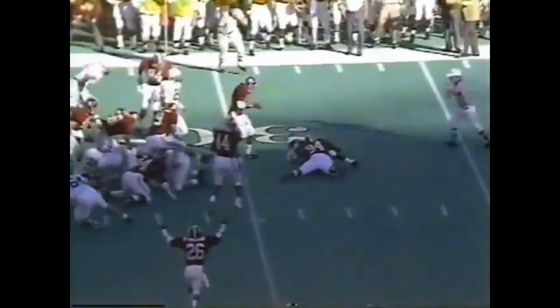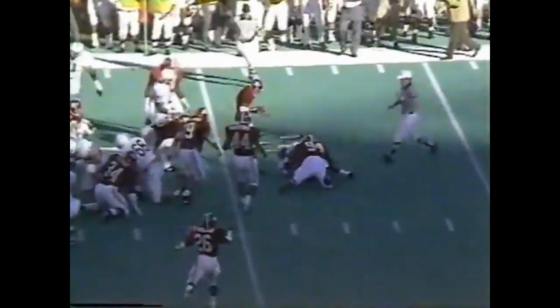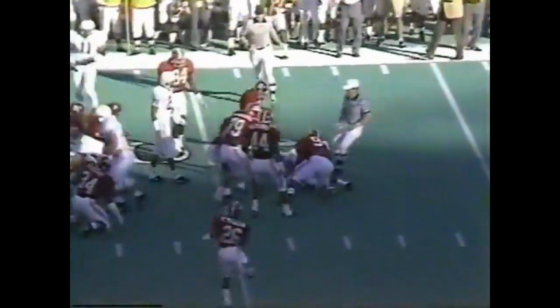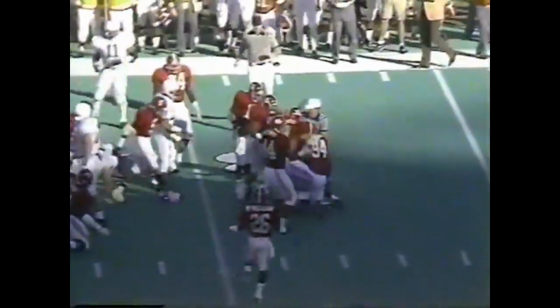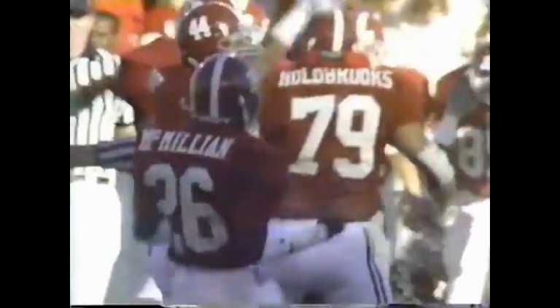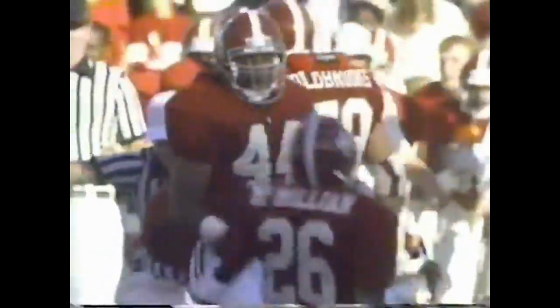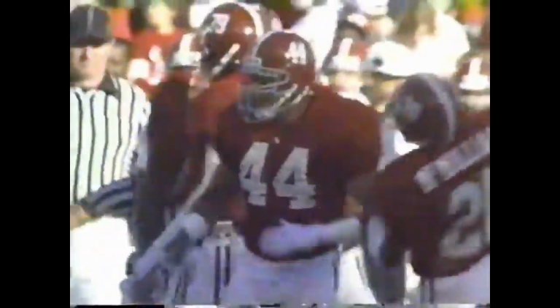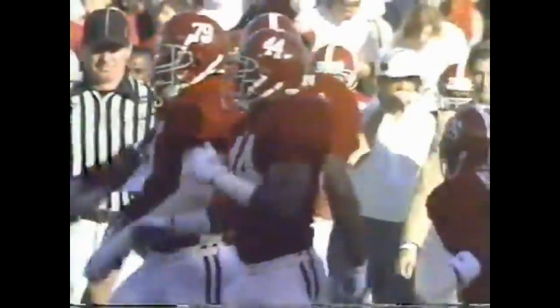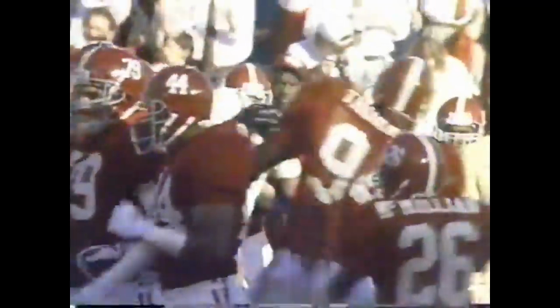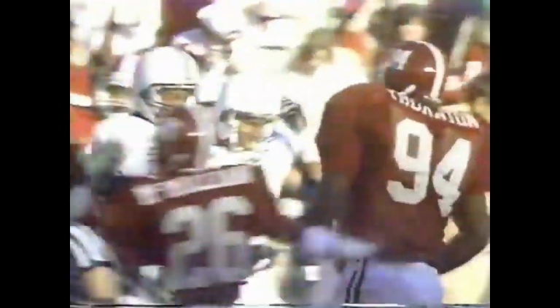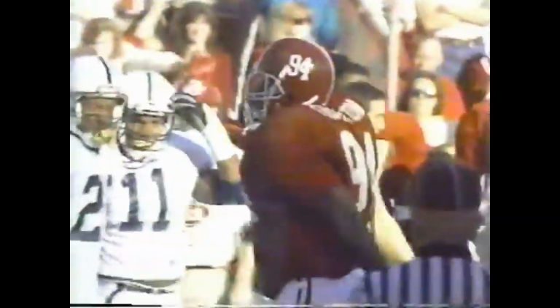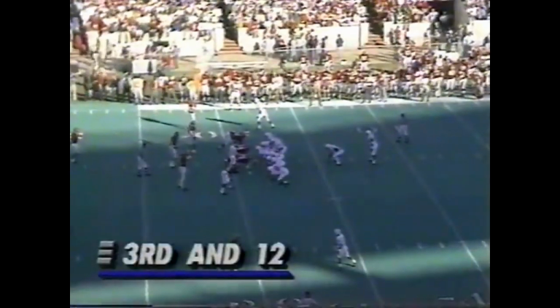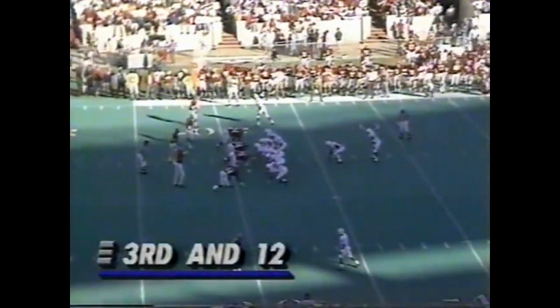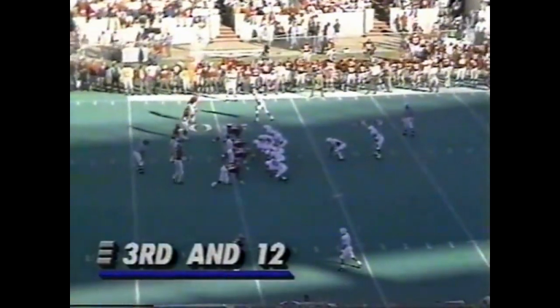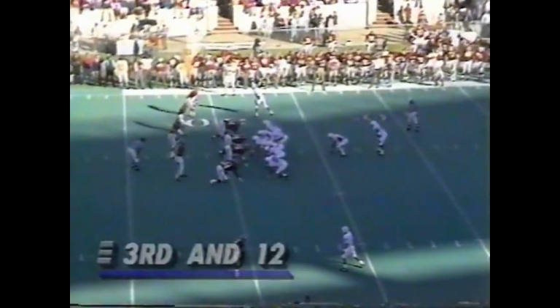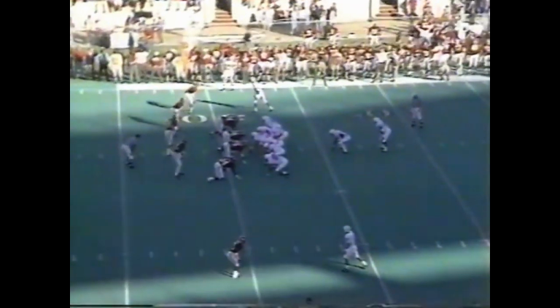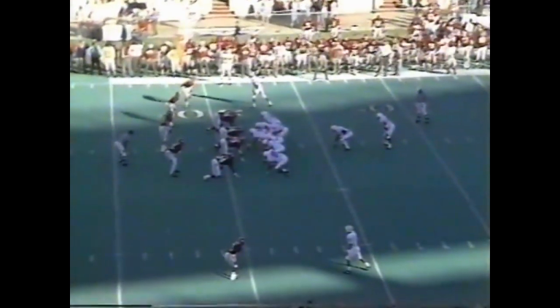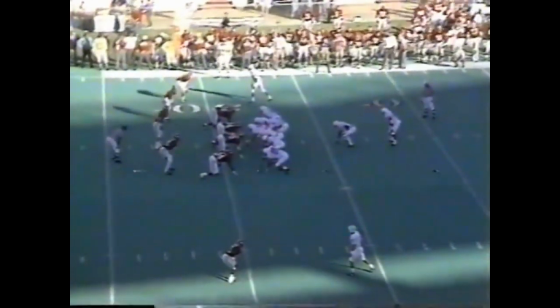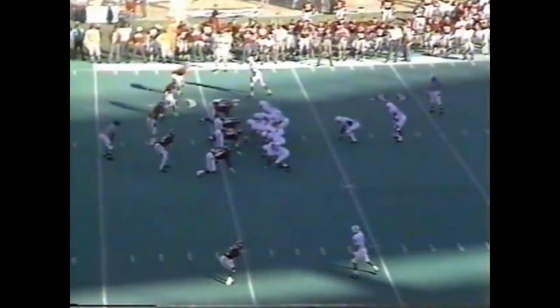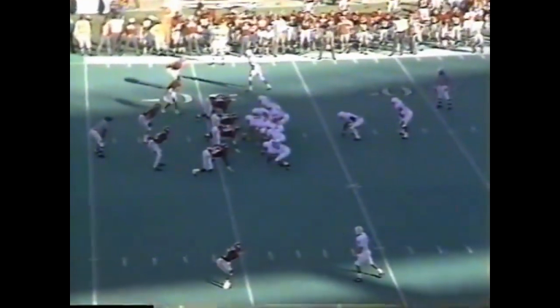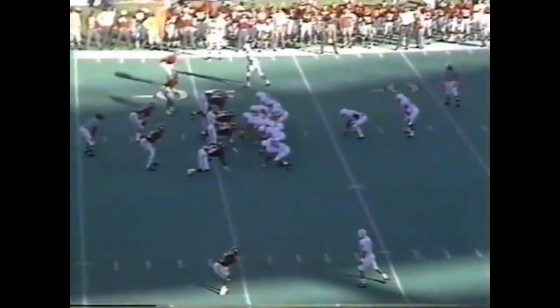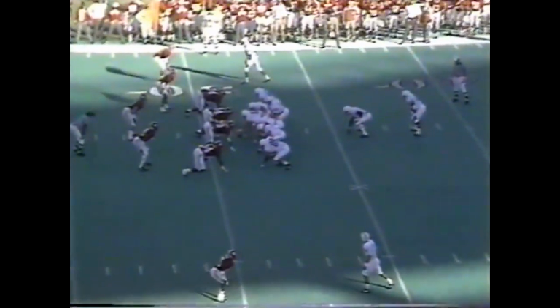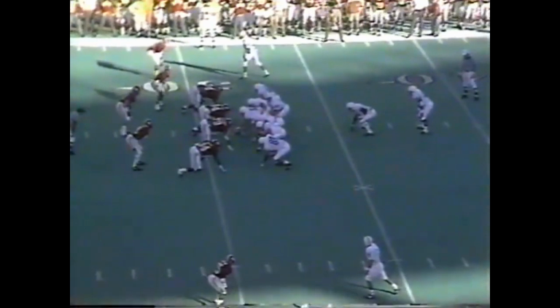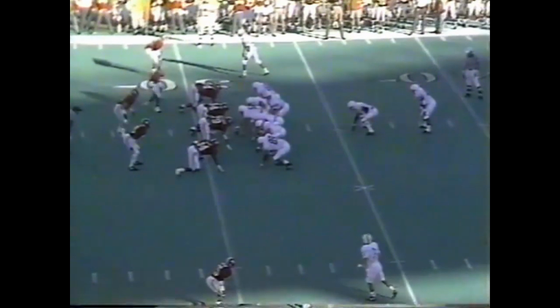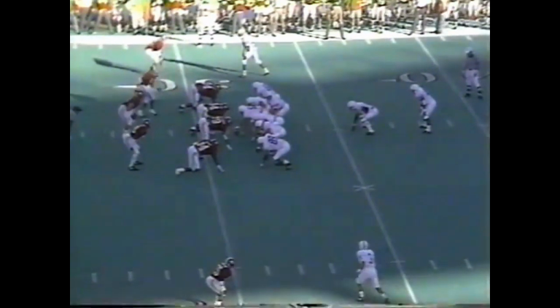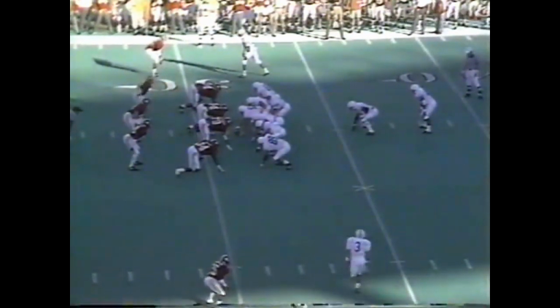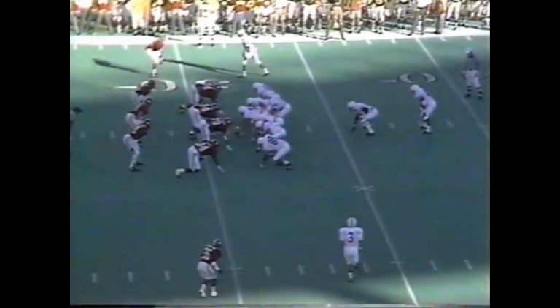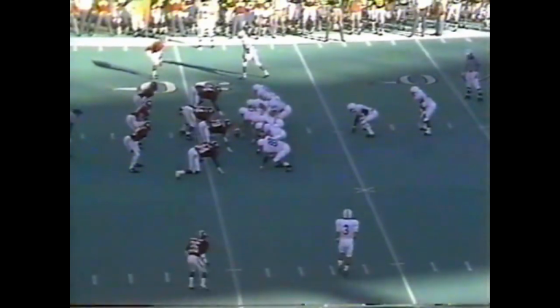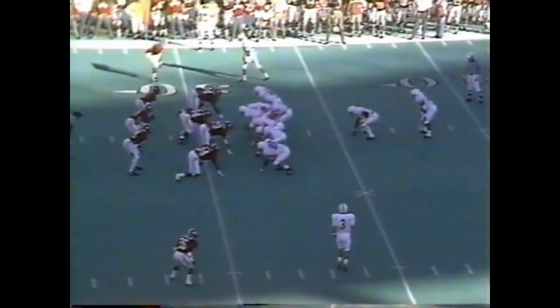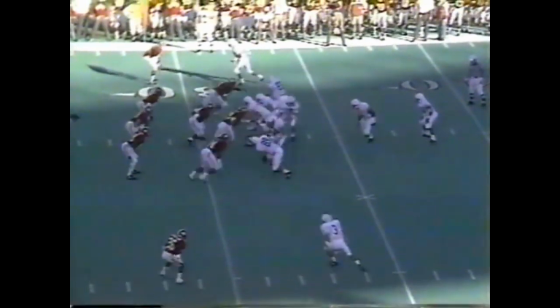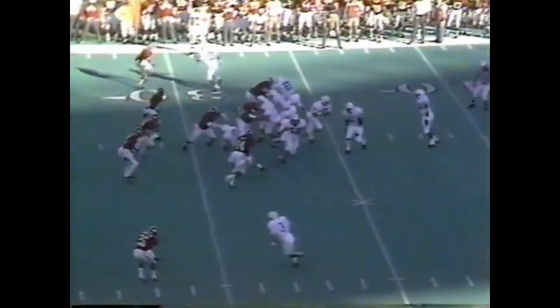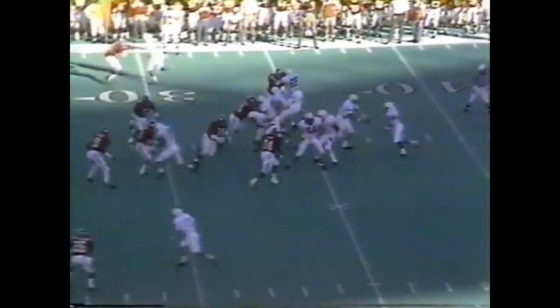Thompson dropped for a loss by George Thornton, number 94. This is what they did so well against Tennessee last week — they were able to force them into throwing situations. Penn State runs a little different offense than Tennessee, who they played last week.